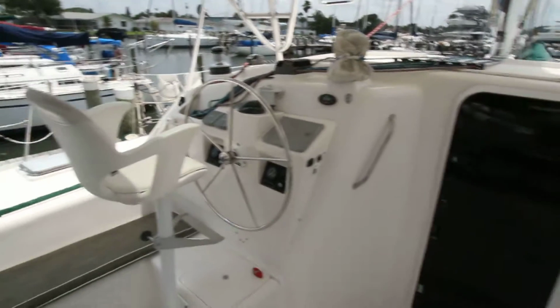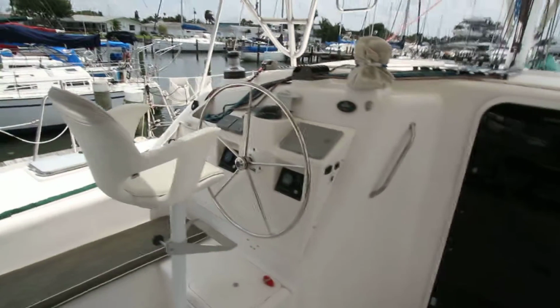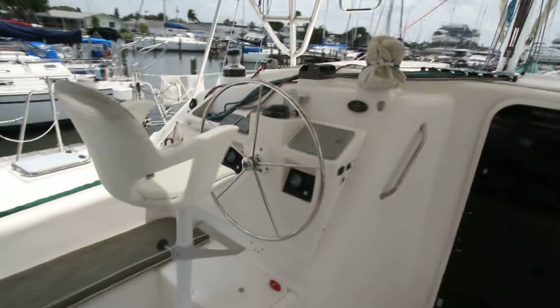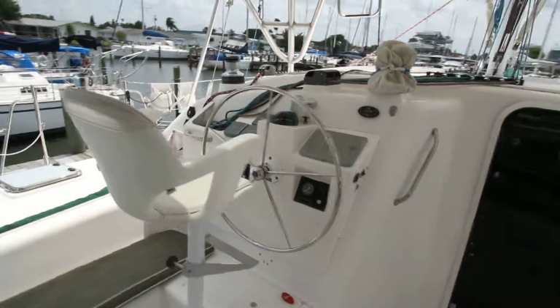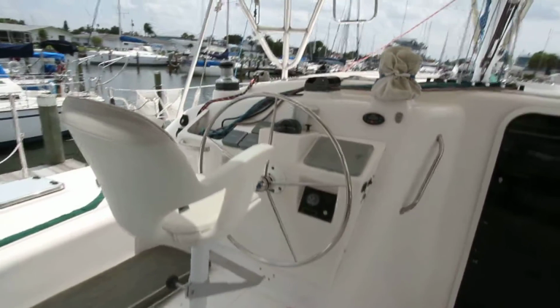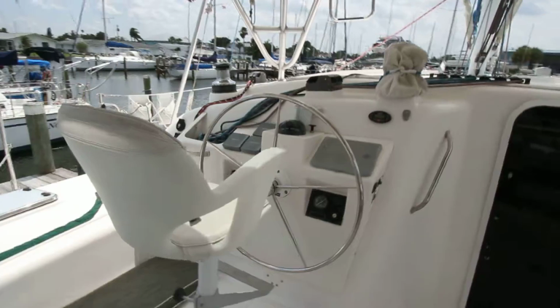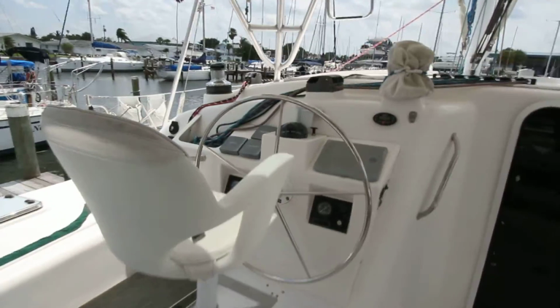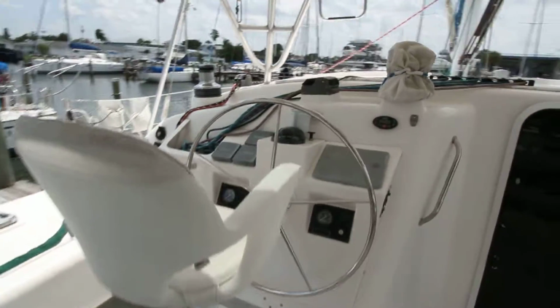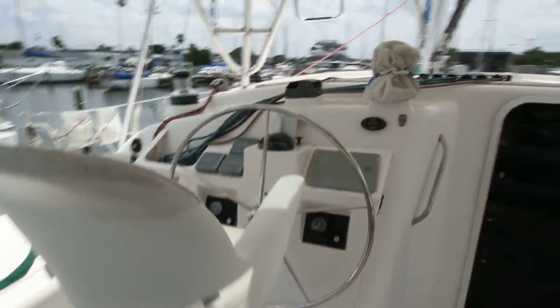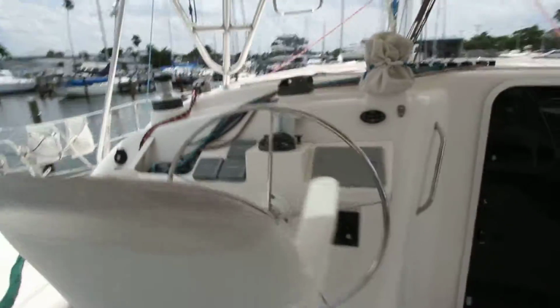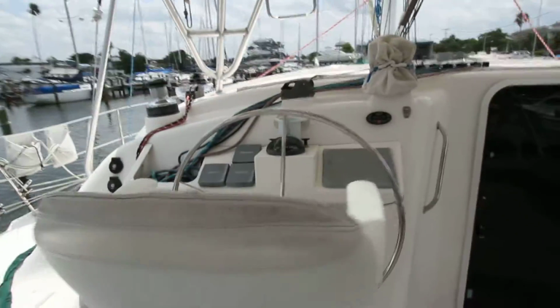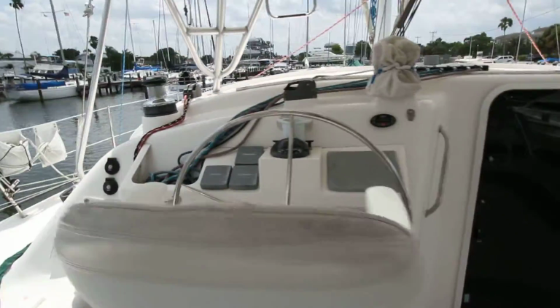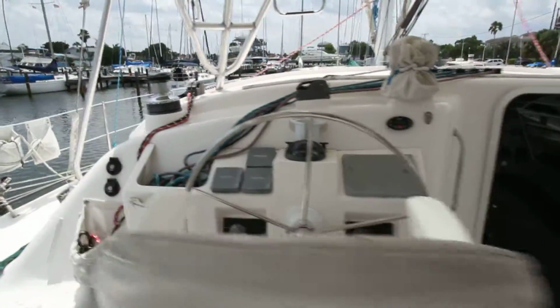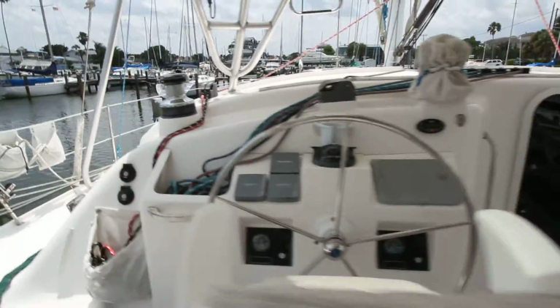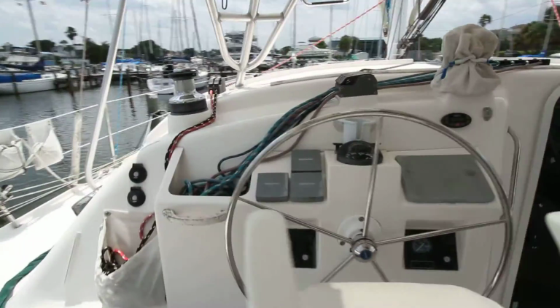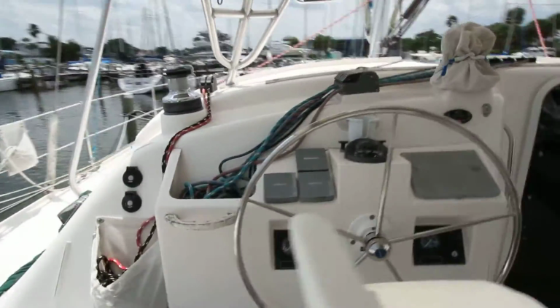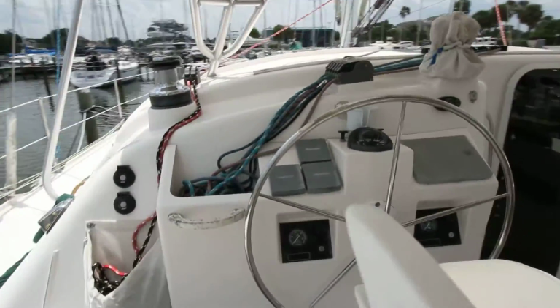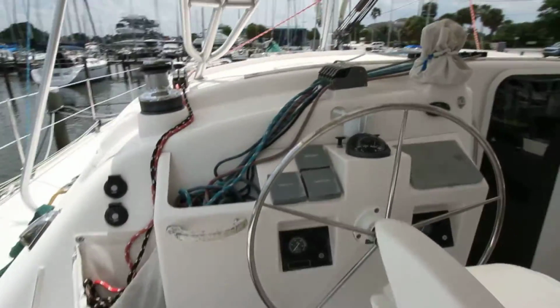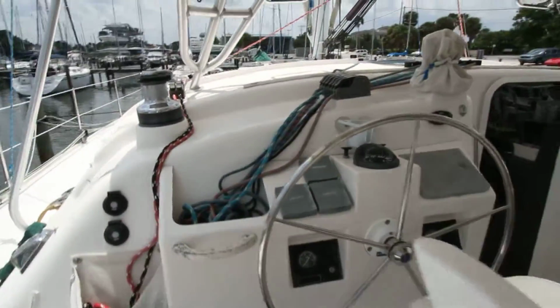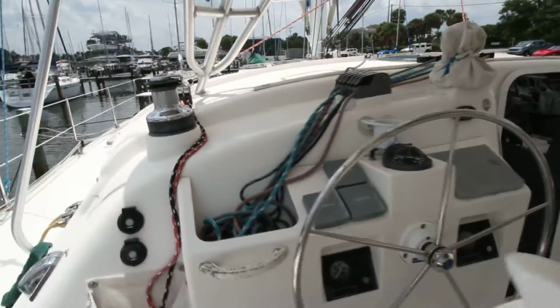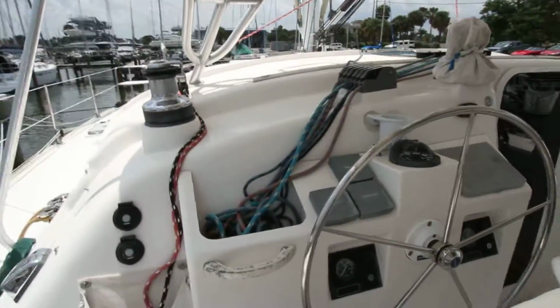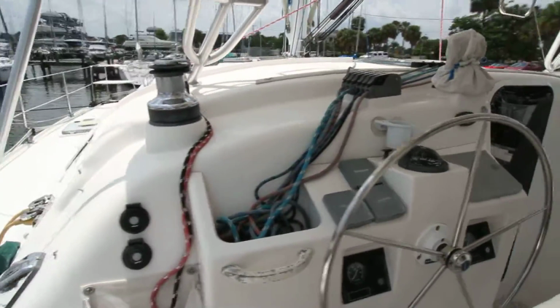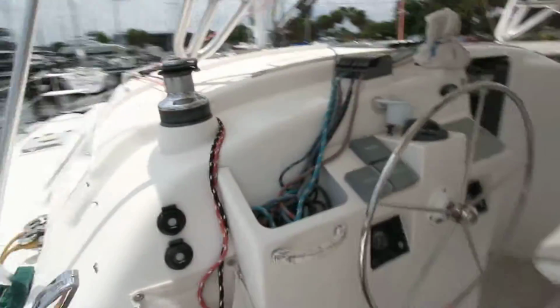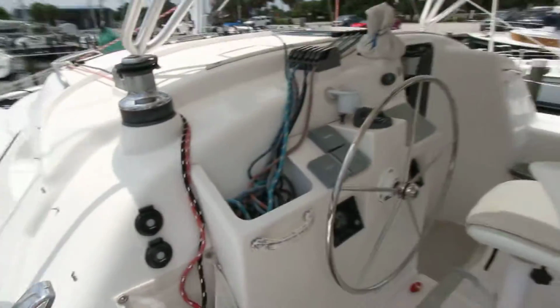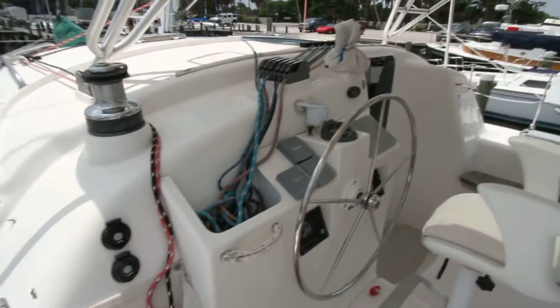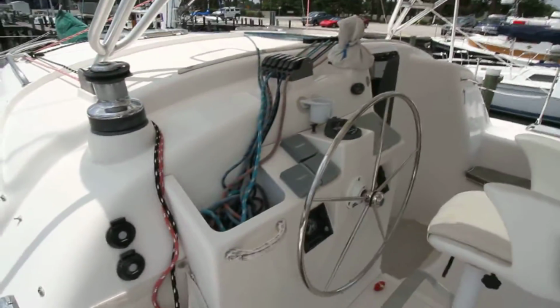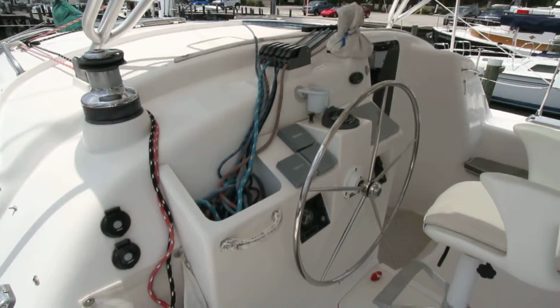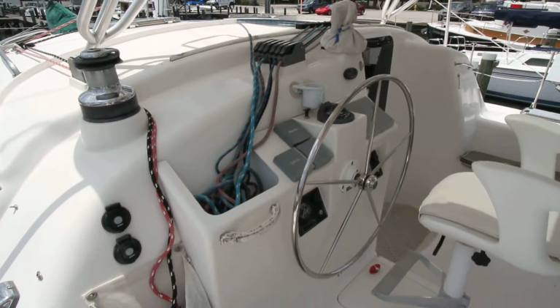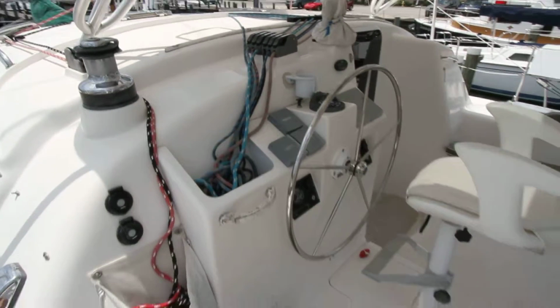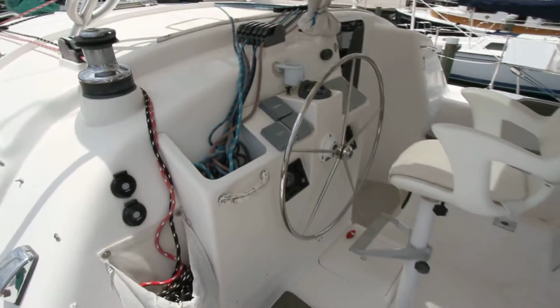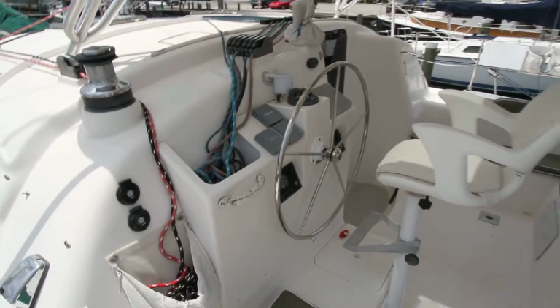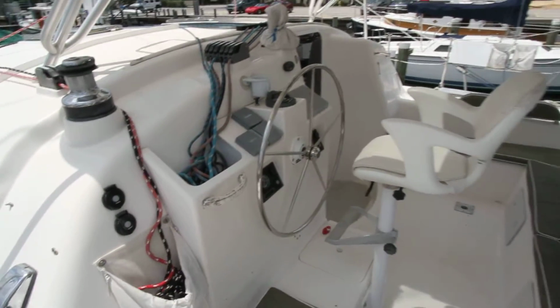Here's your helm station. All lines lead aft to the helm station, making it a very easy single-handed boat. It has the power winch.